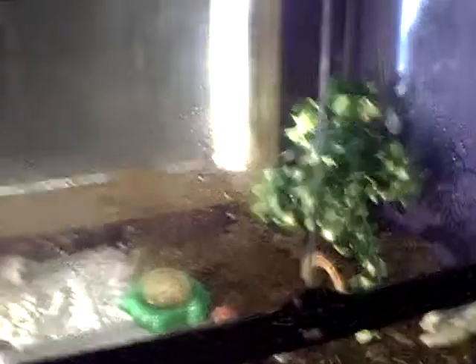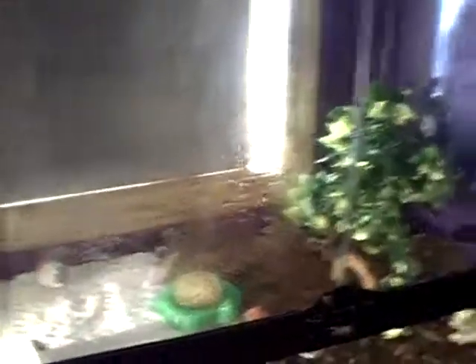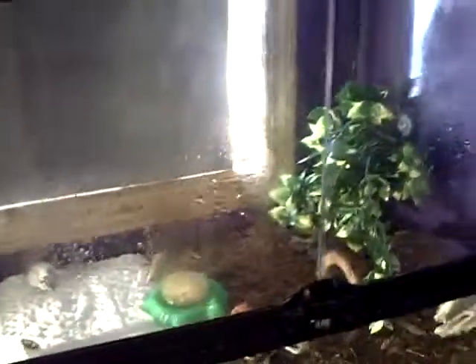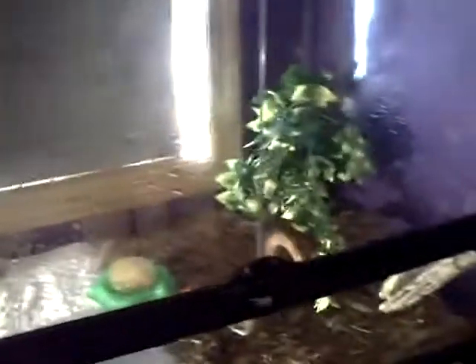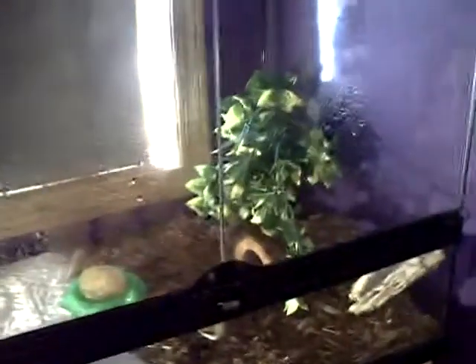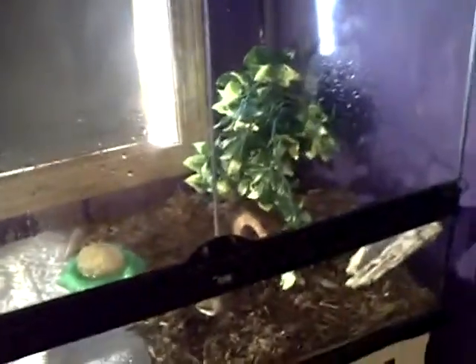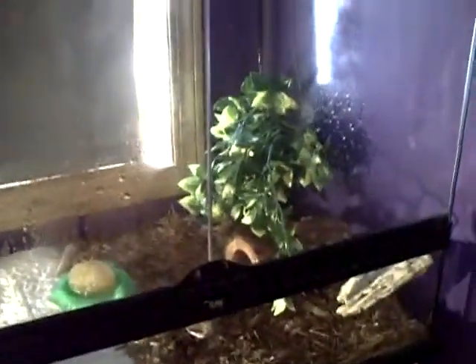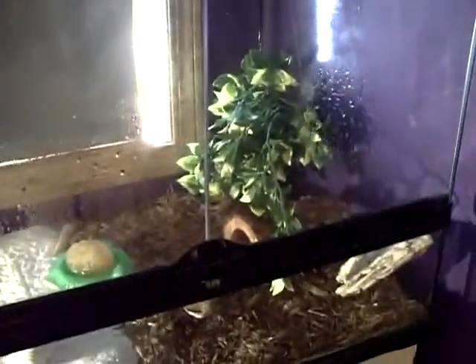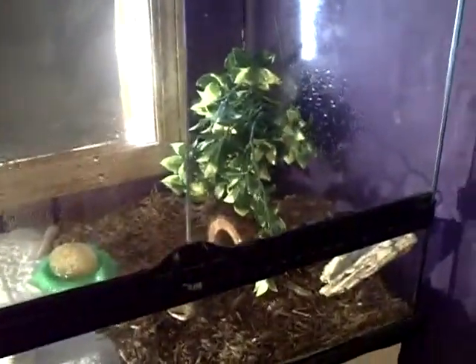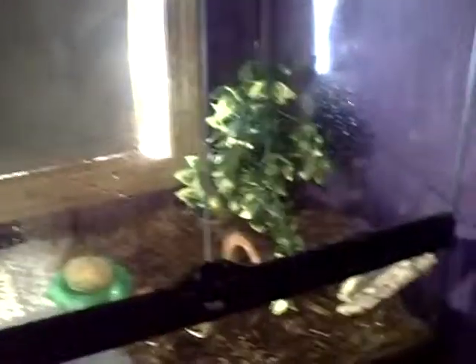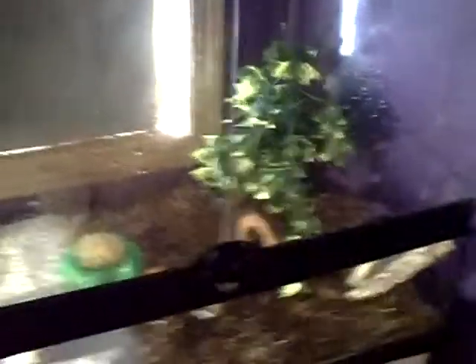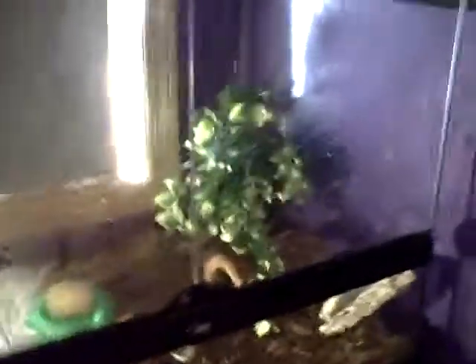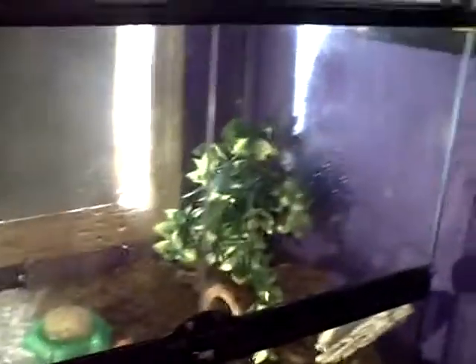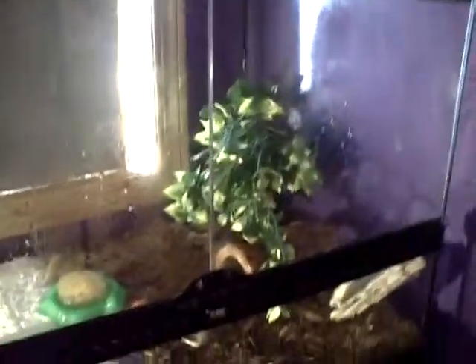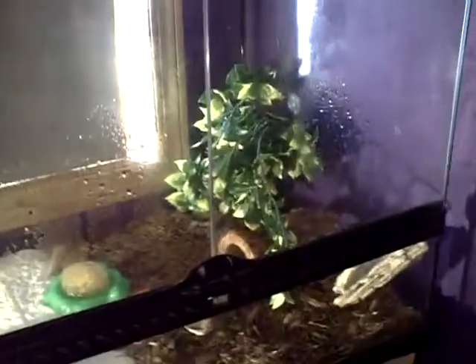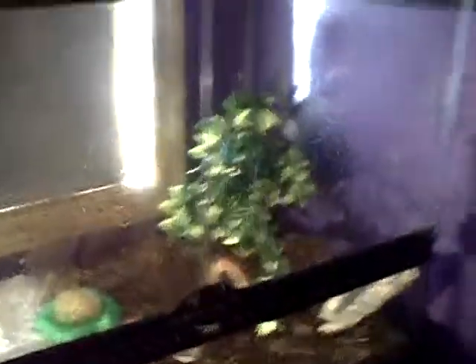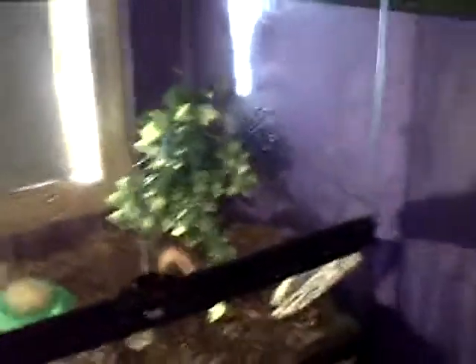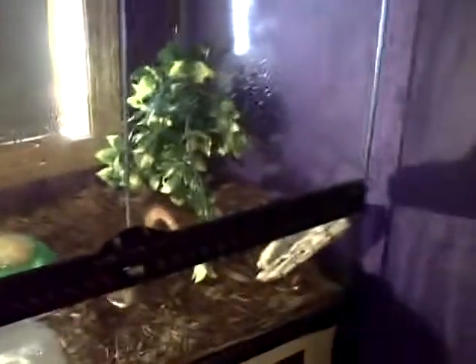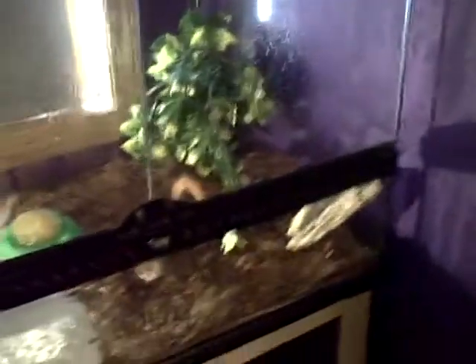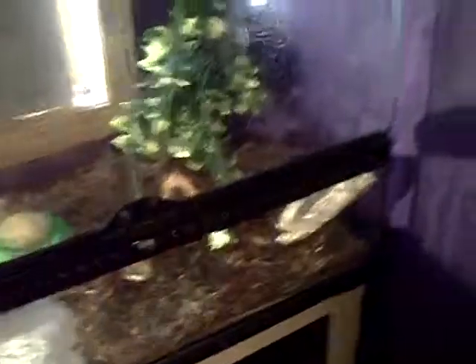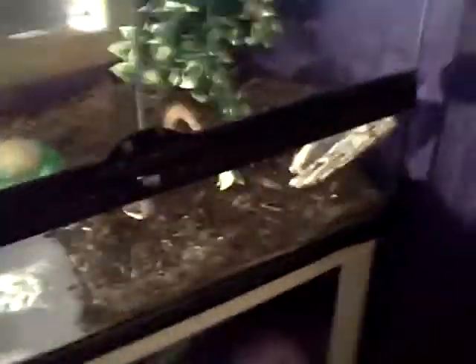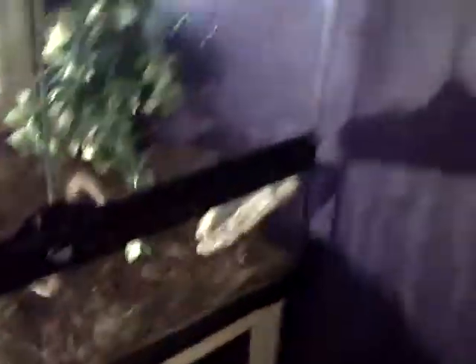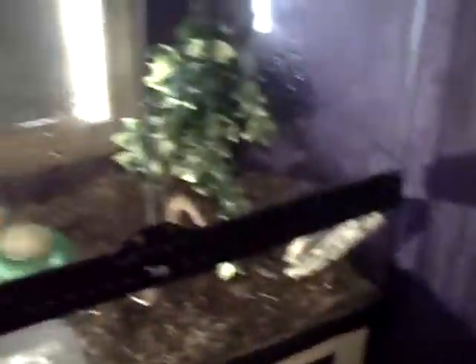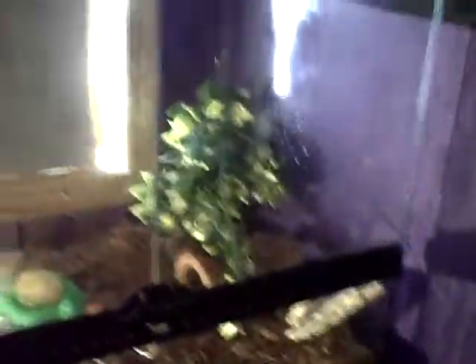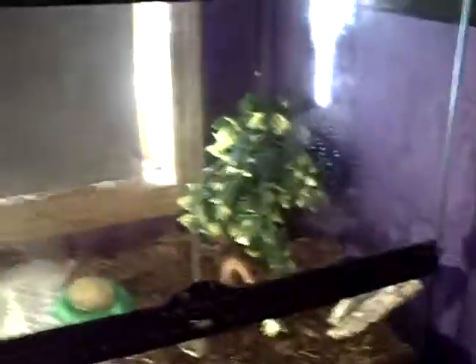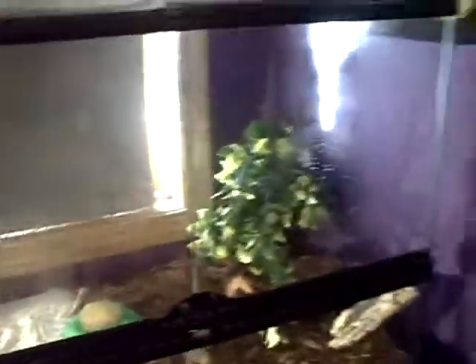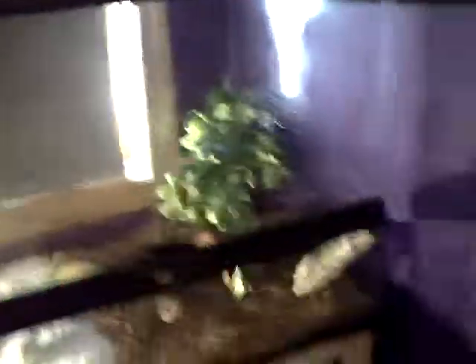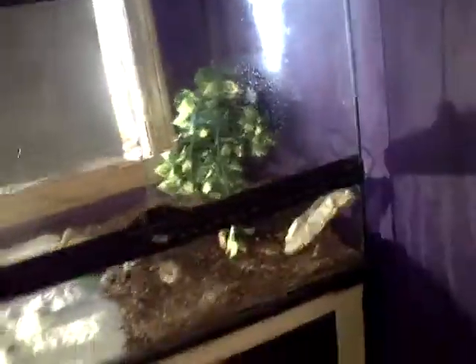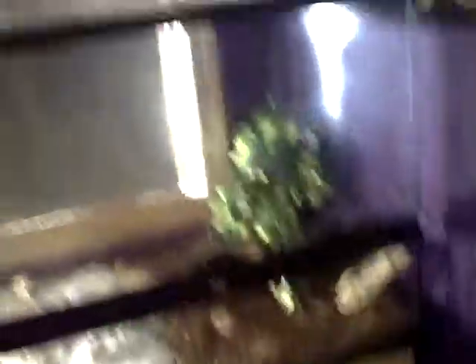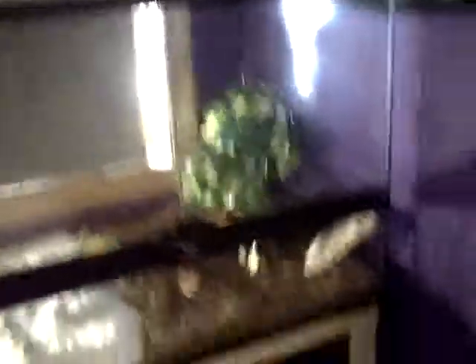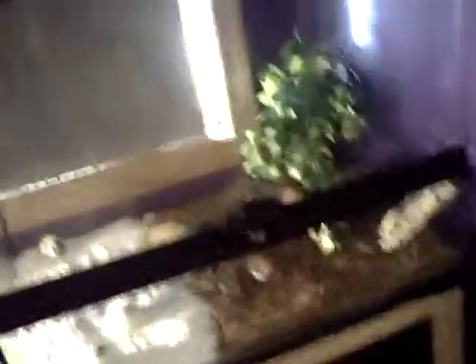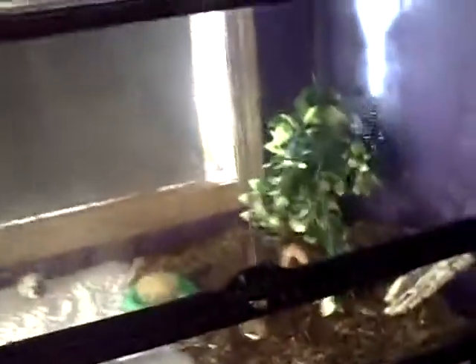Hey guys, FrogsLife here, and today I'm over at my friend's house doing a quick video of his hermit crabs. Introduce yourself. What's up guys, I'm the ExoTerra.